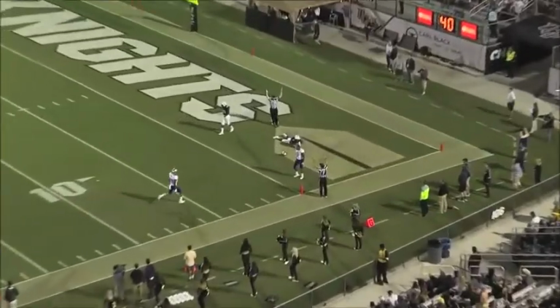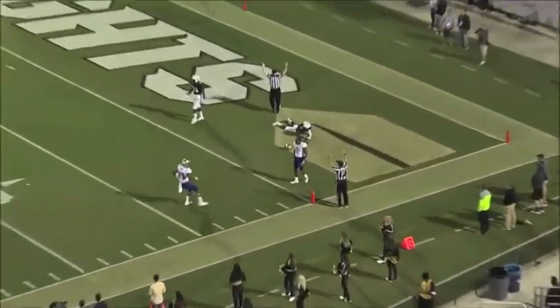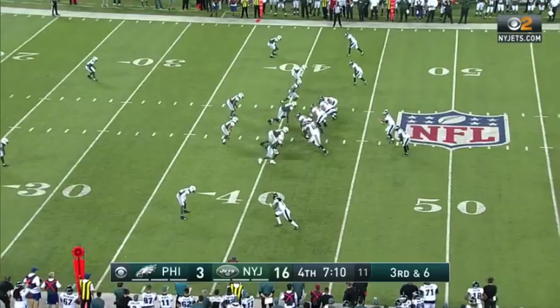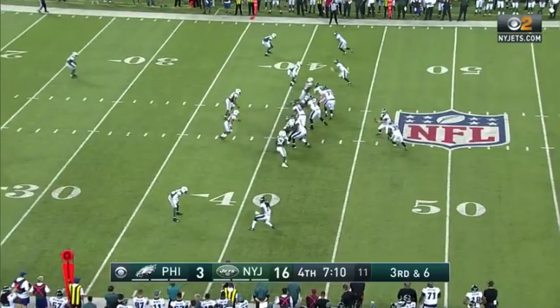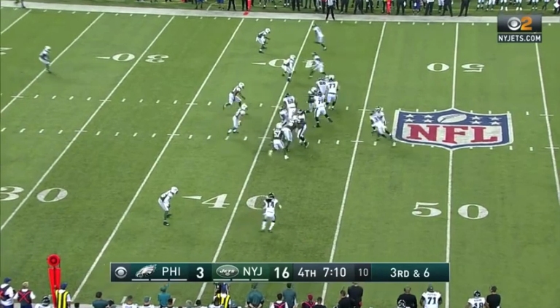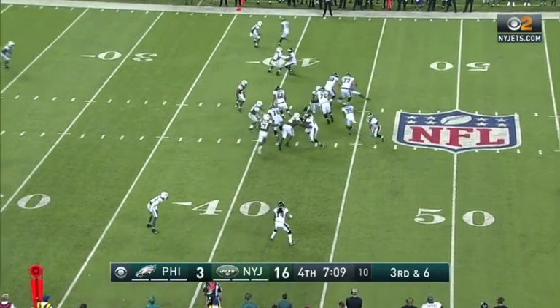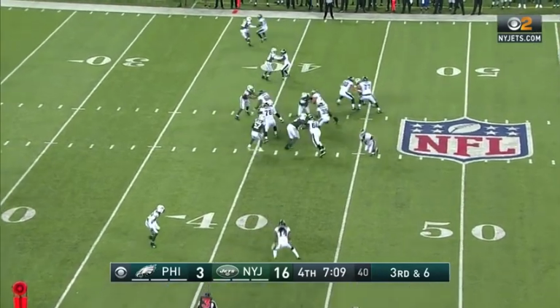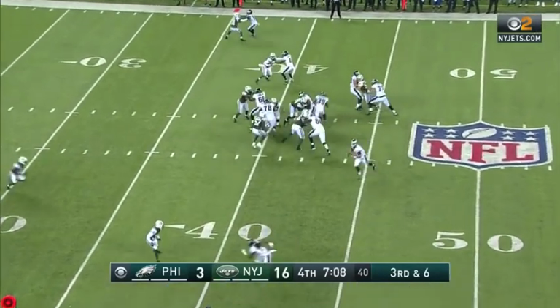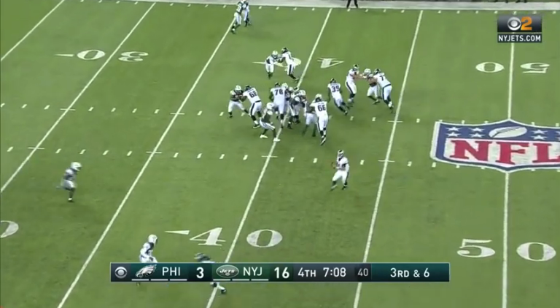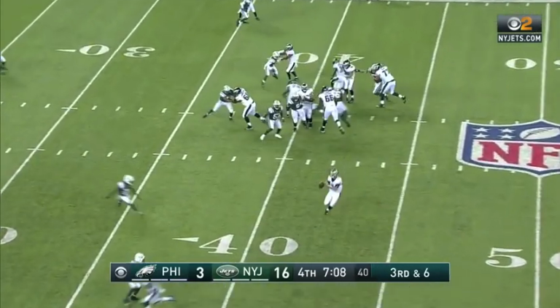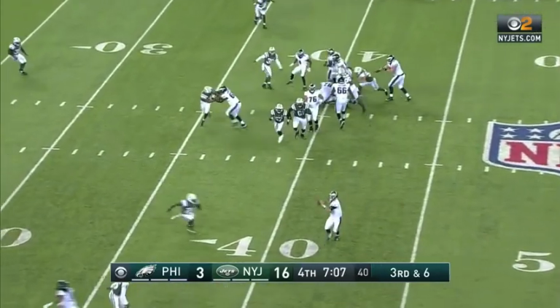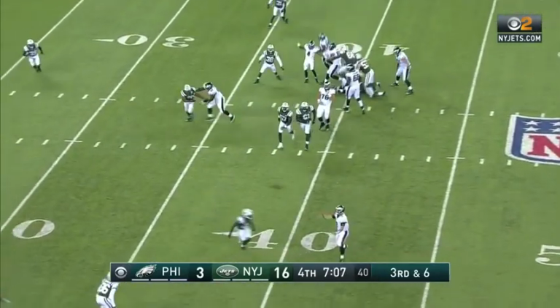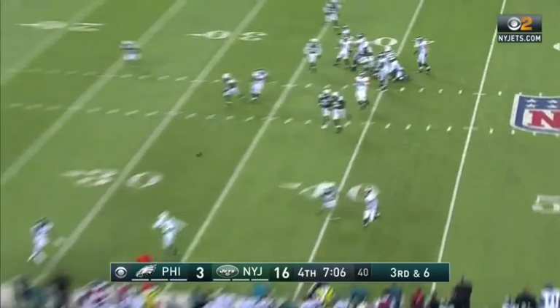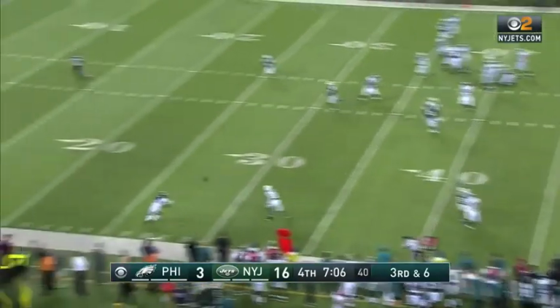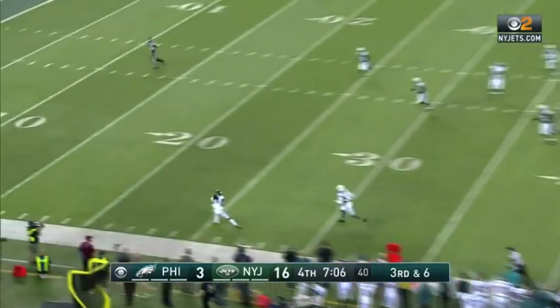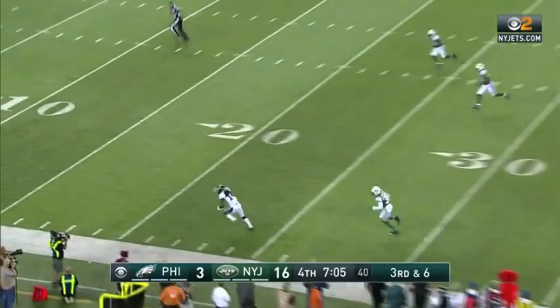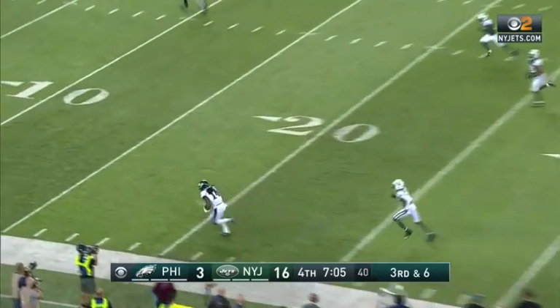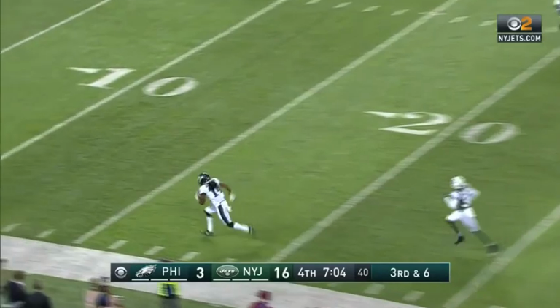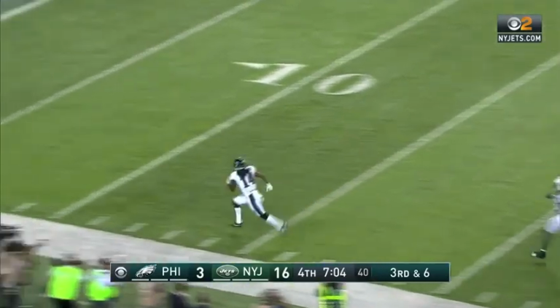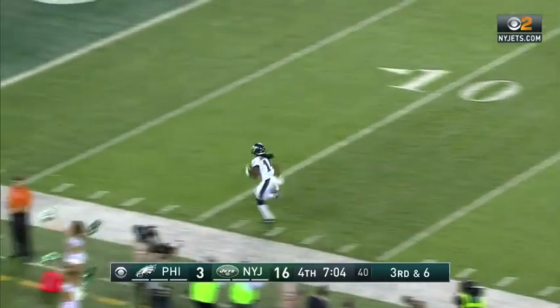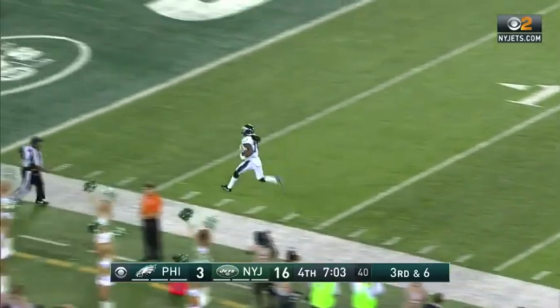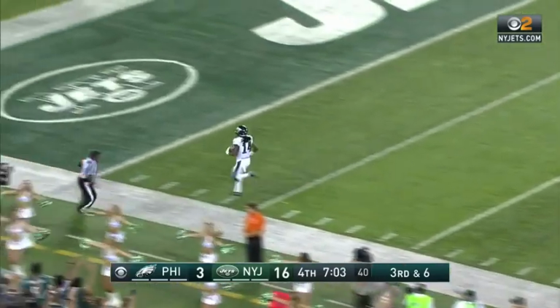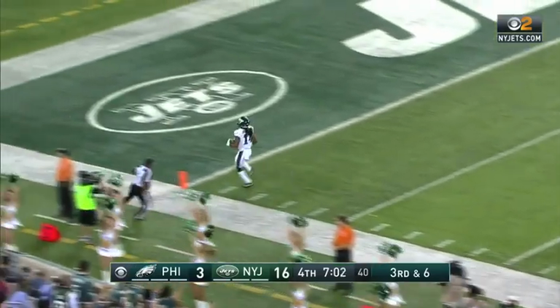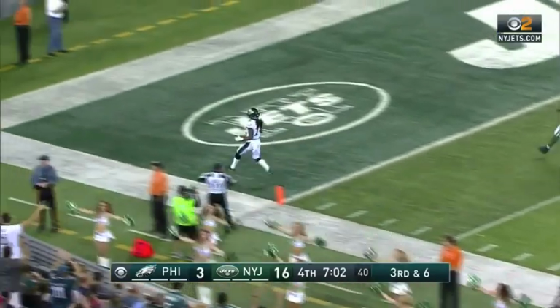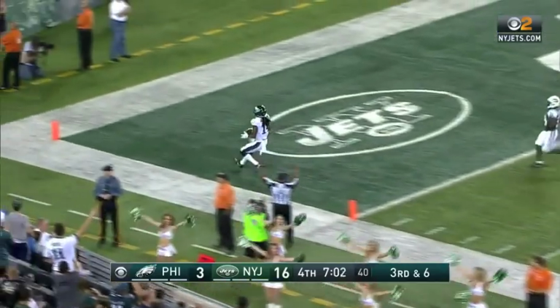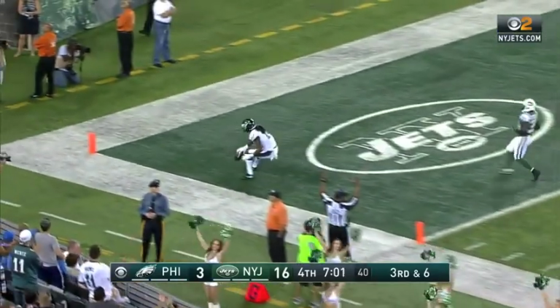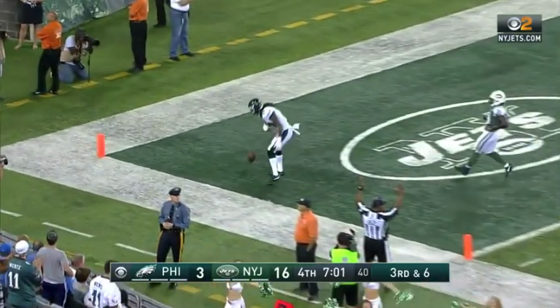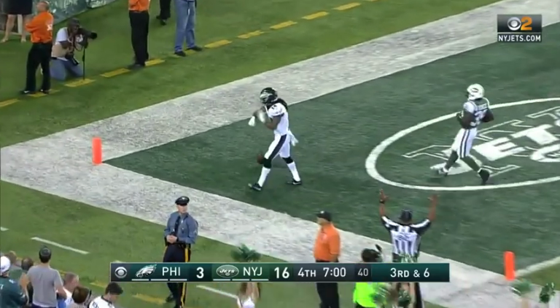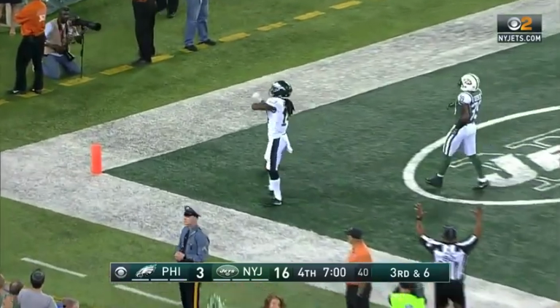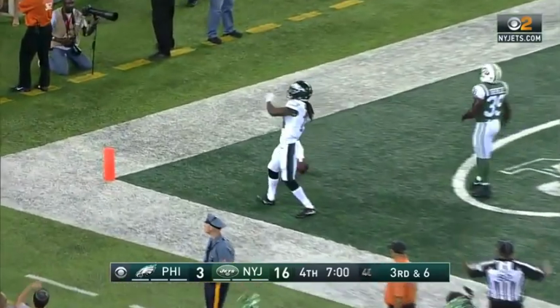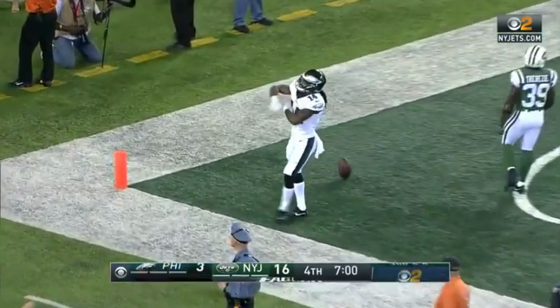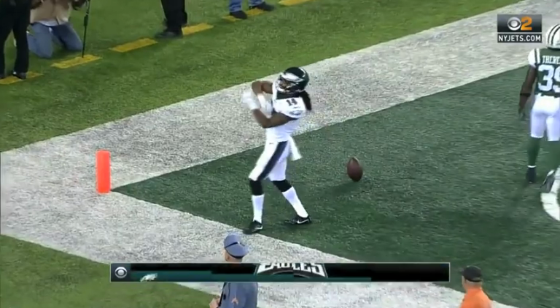In the AFL, three years as the Titans. Evans bats the ball, floats it — wide open — Marcus Johnson, touchdown Philadelphia!